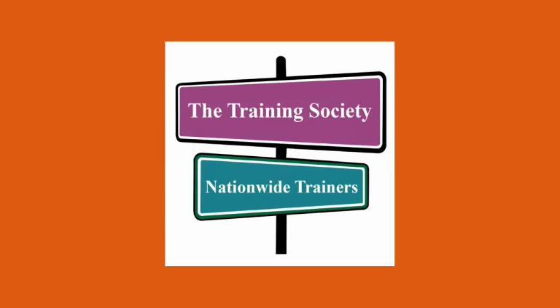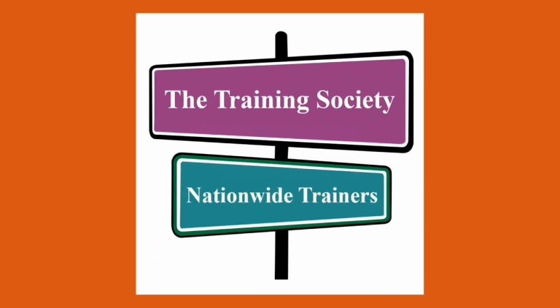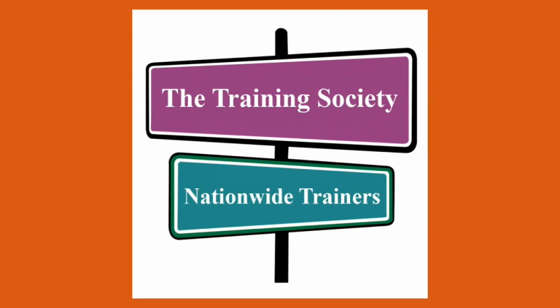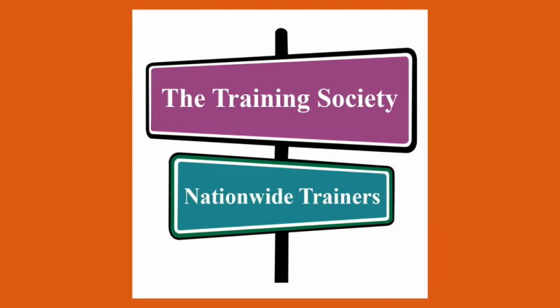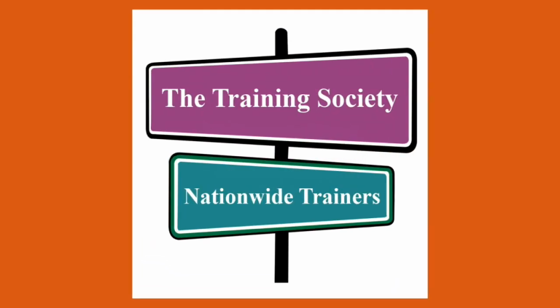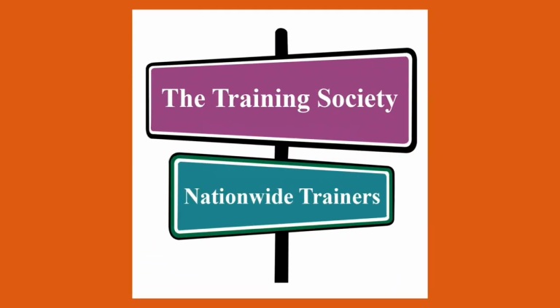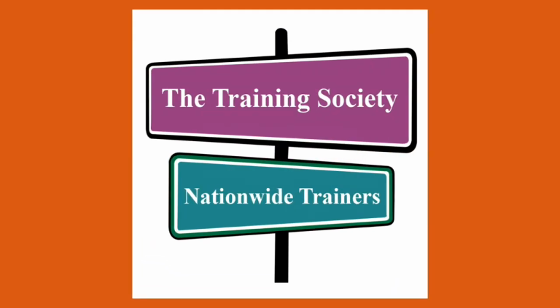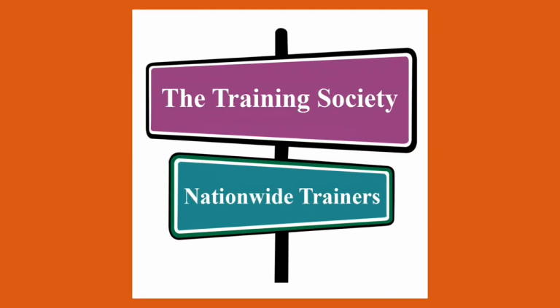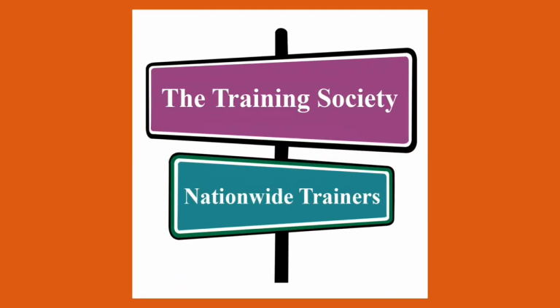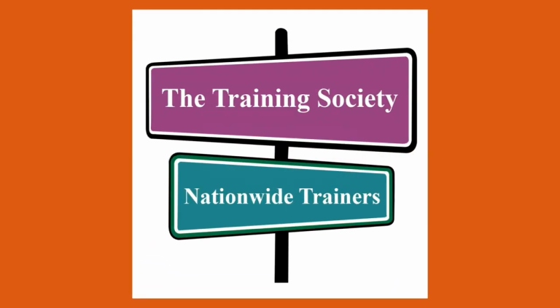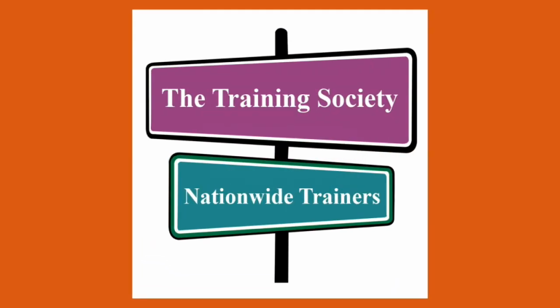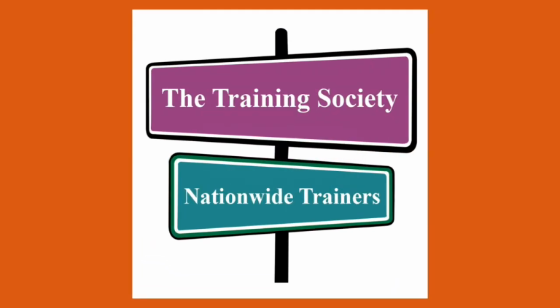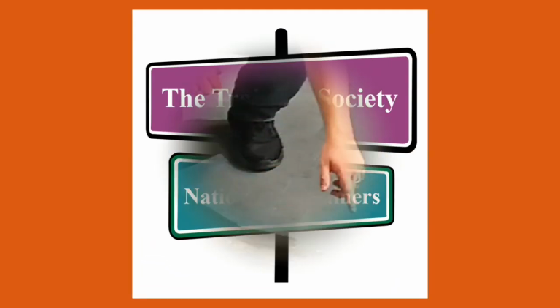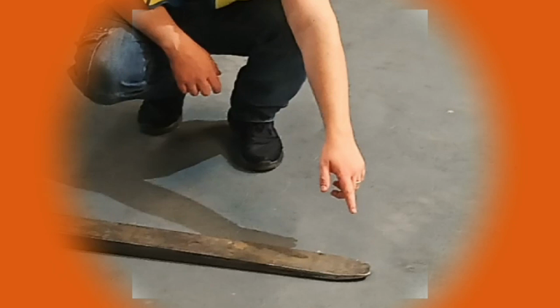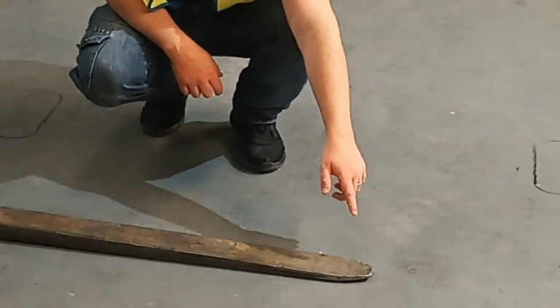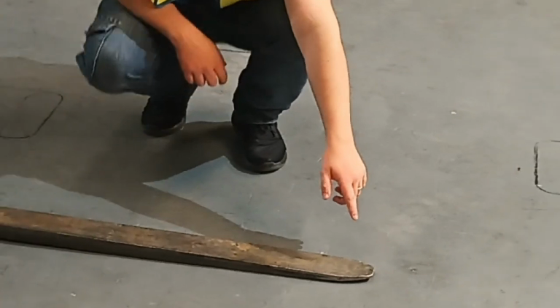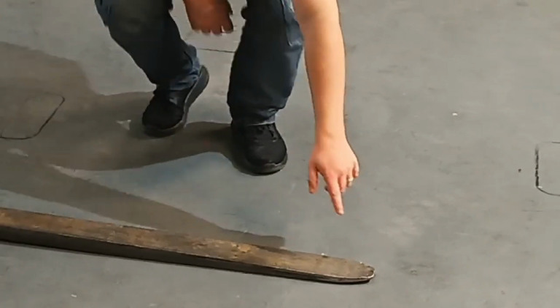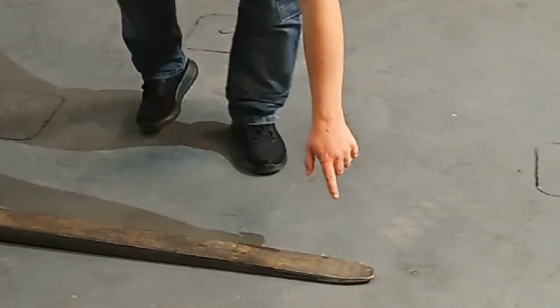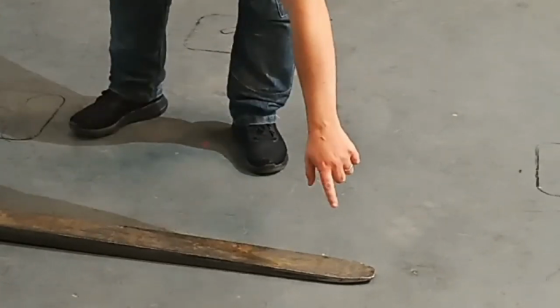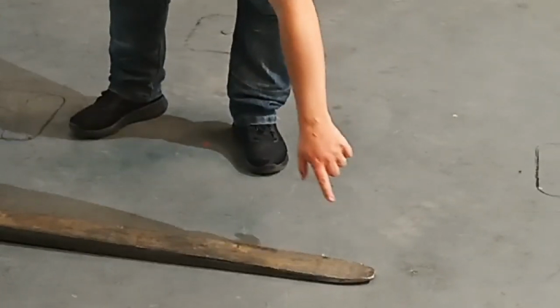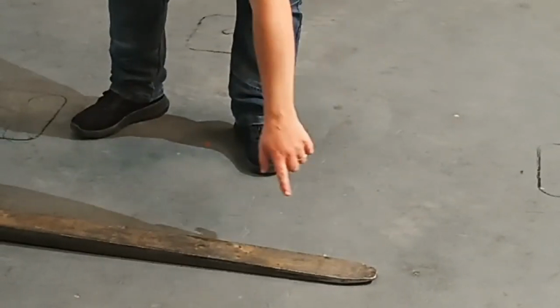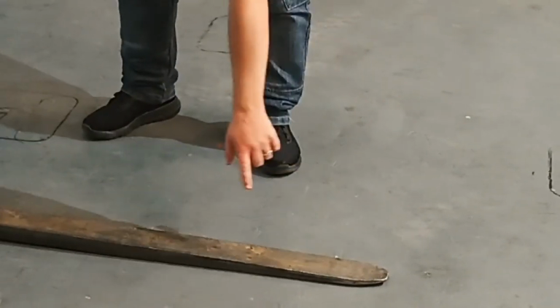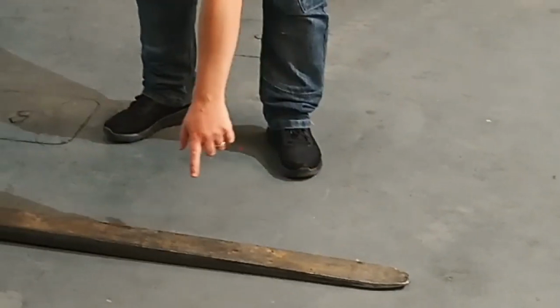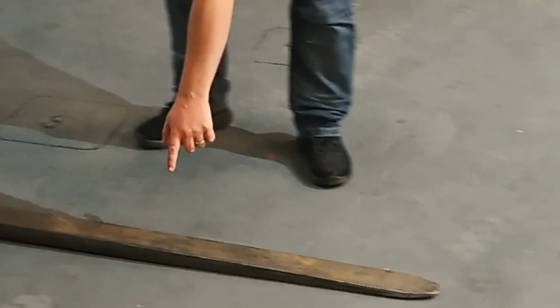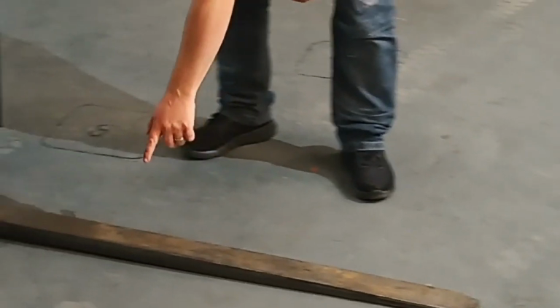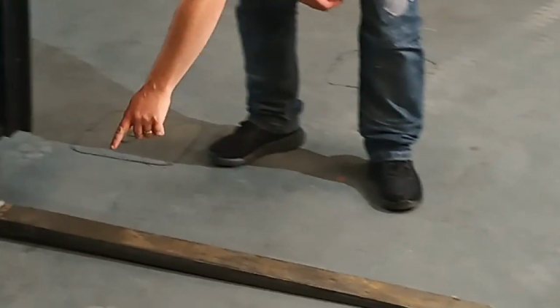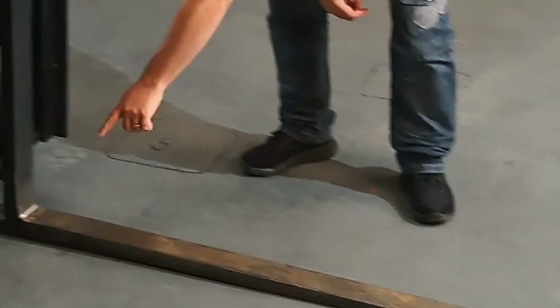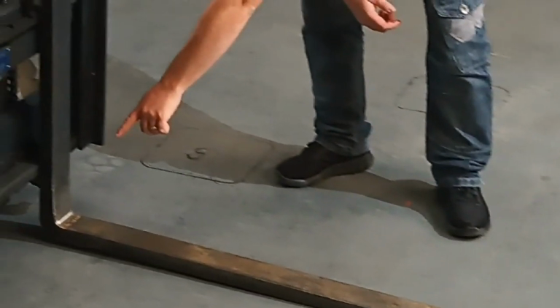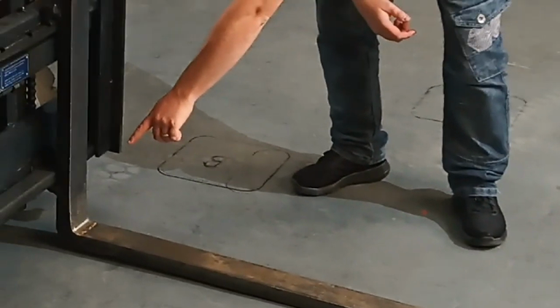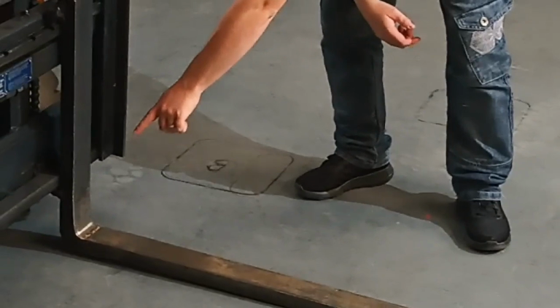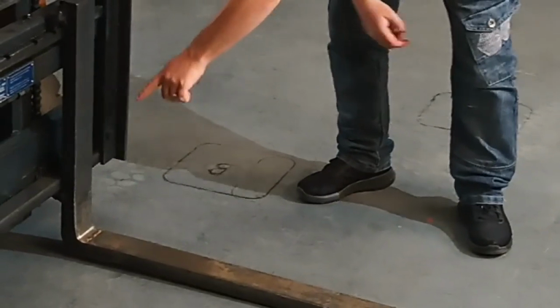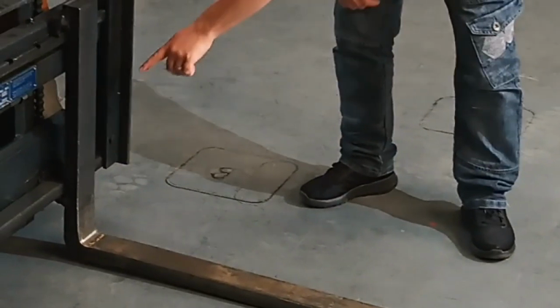Welcome. This video explains what you can expect on your forklift training course, starting with basic safety checks to ensure that the forklift truck is ready and safe for use.